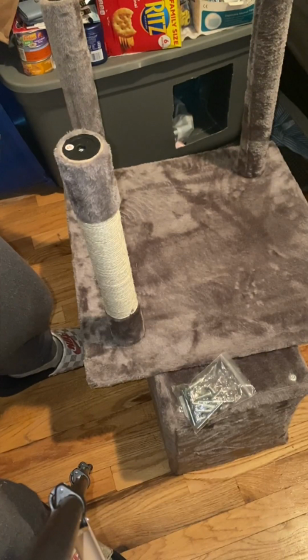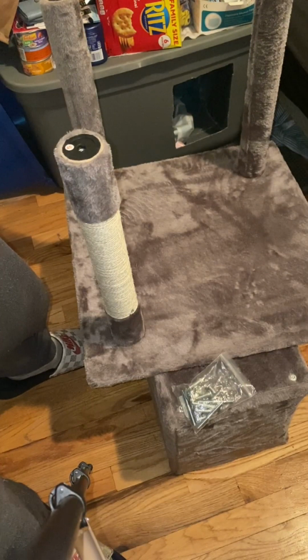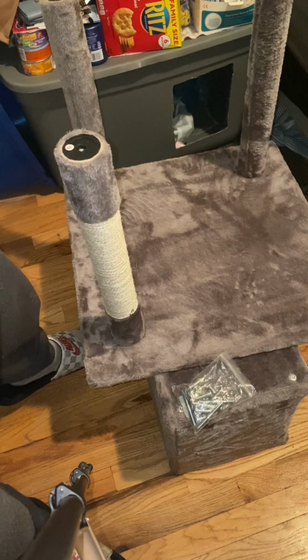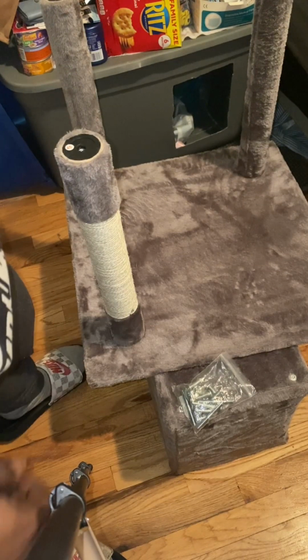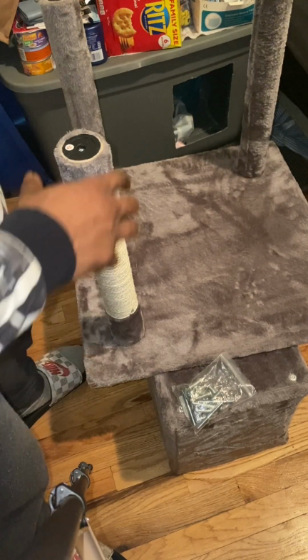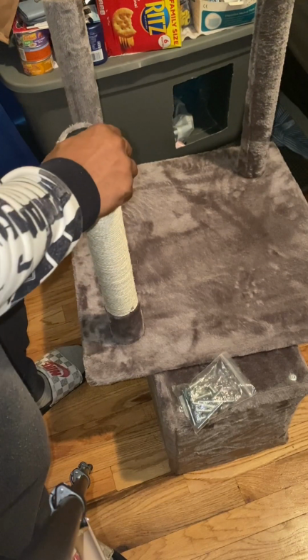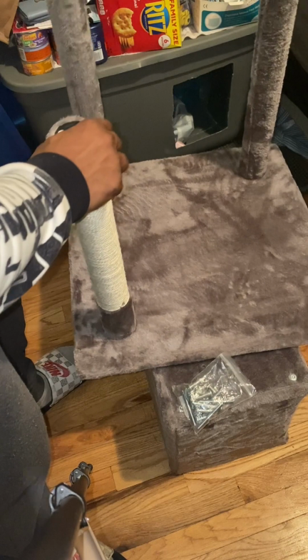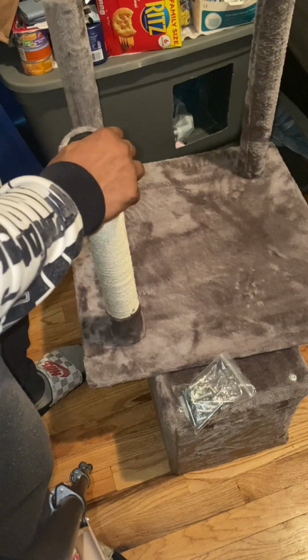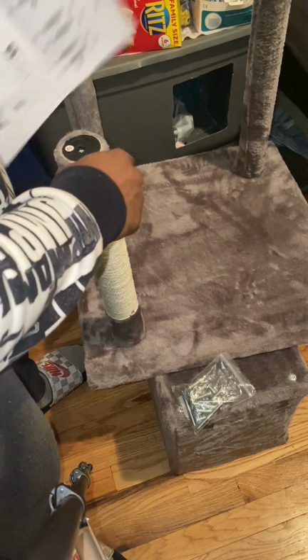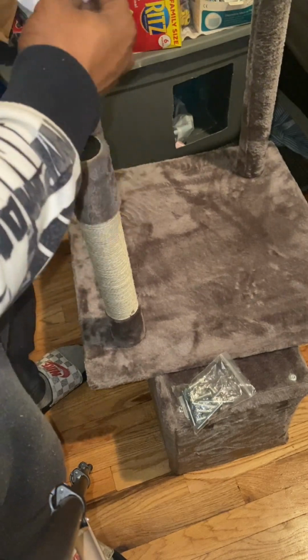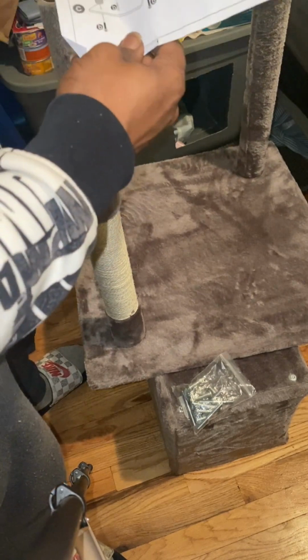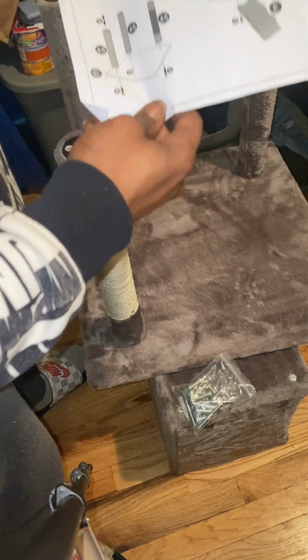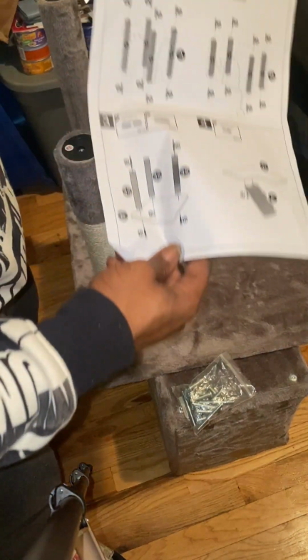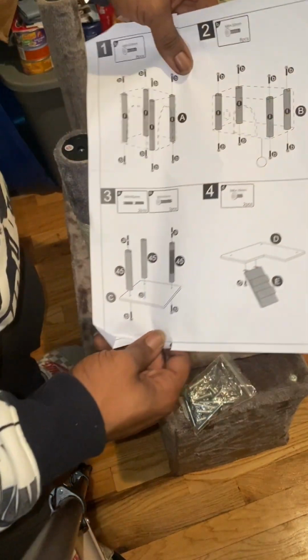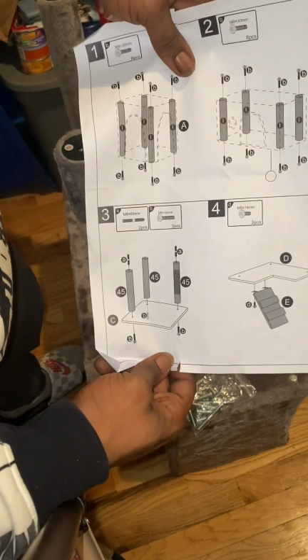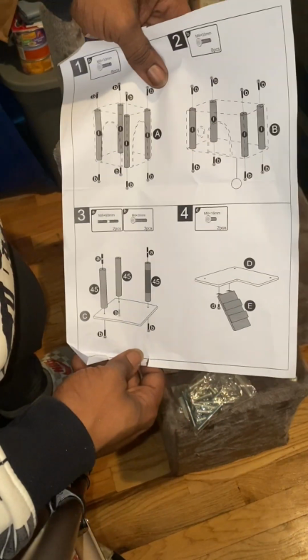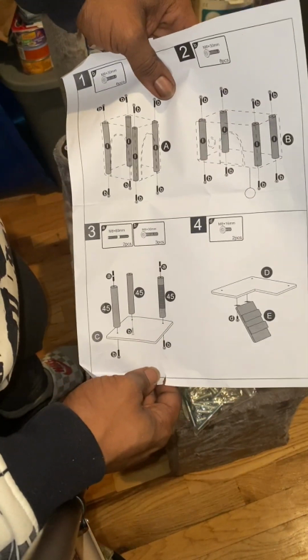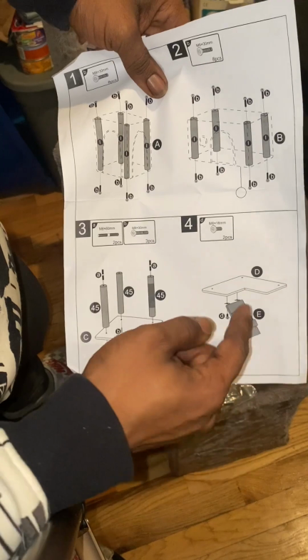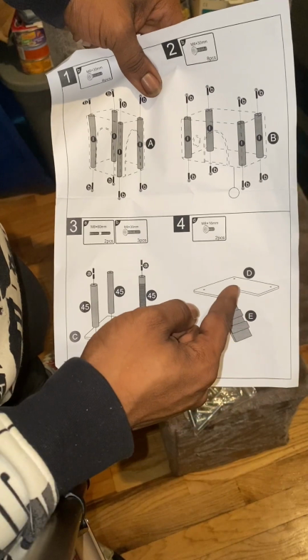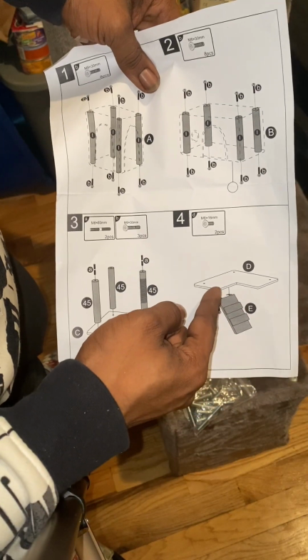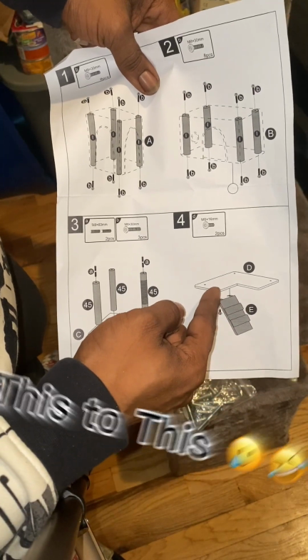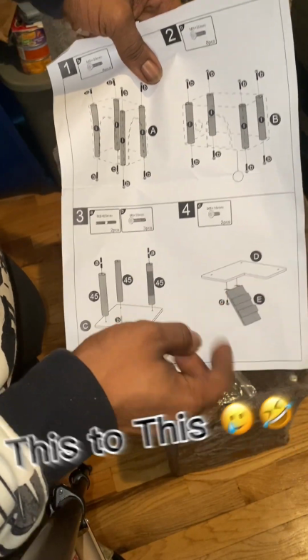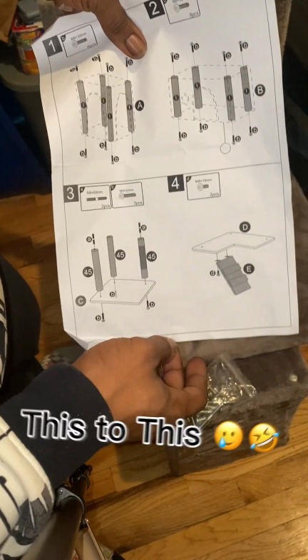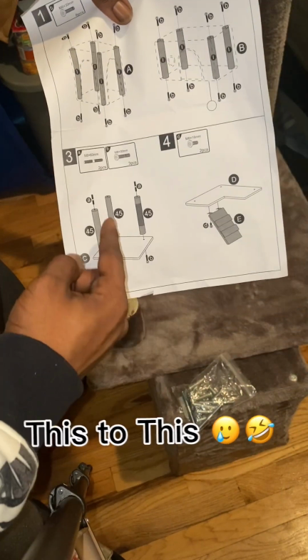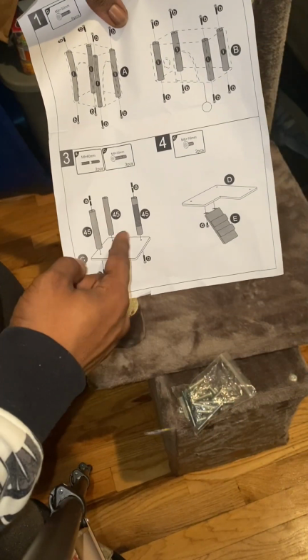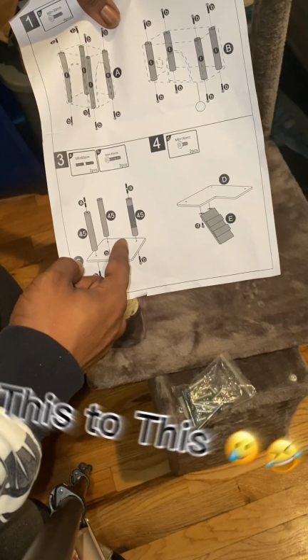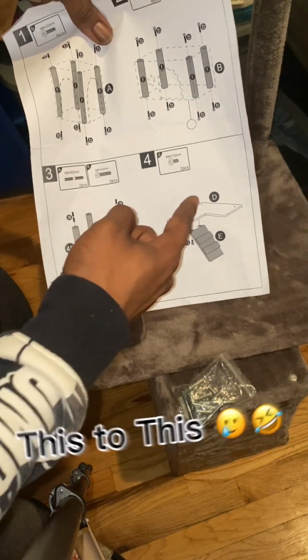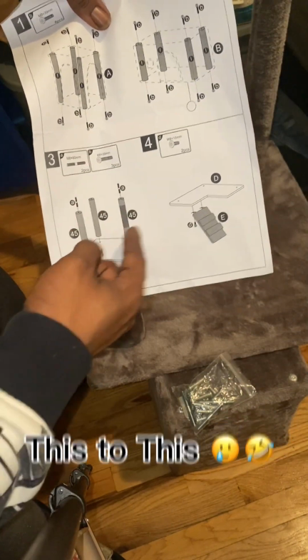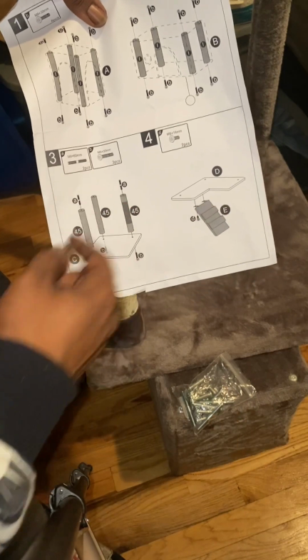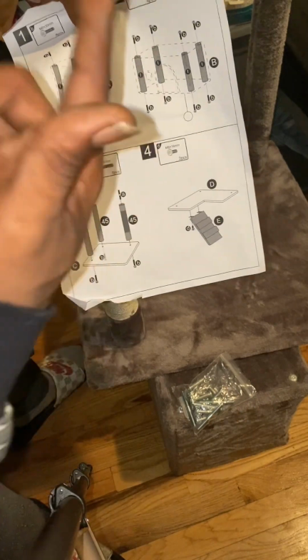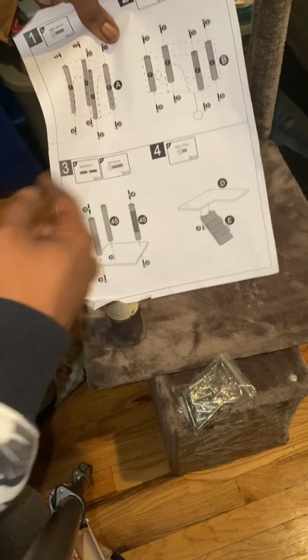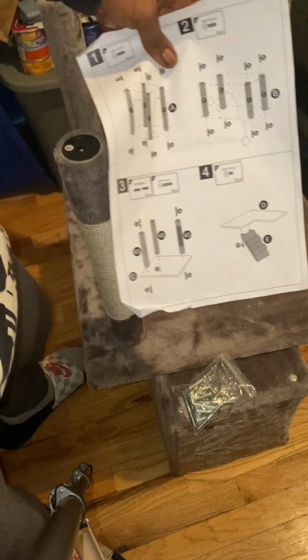All right YouTube, your boy is done with the base of the part. And right now I'm going to be hooking up this piece to this right here. We're going to get right into it.